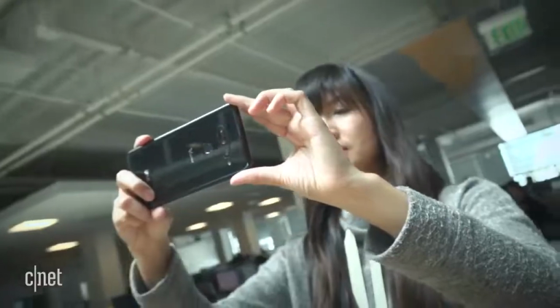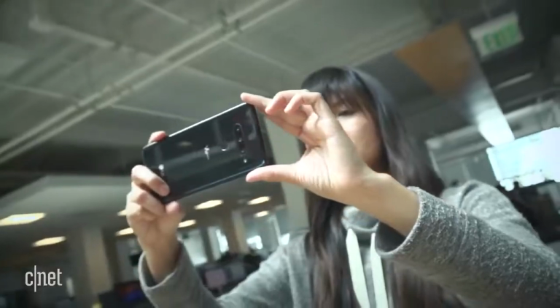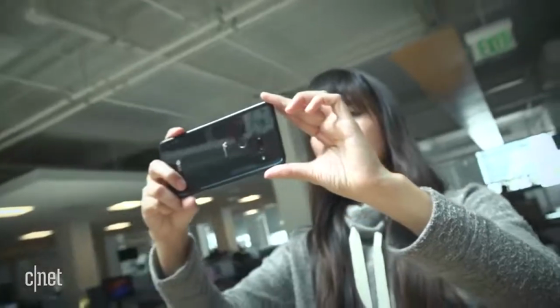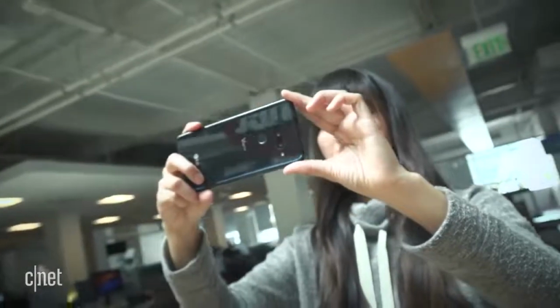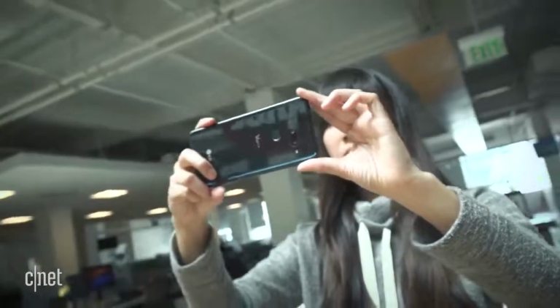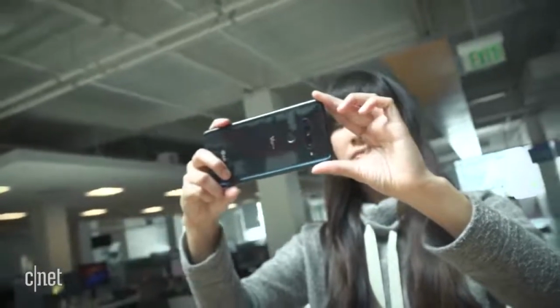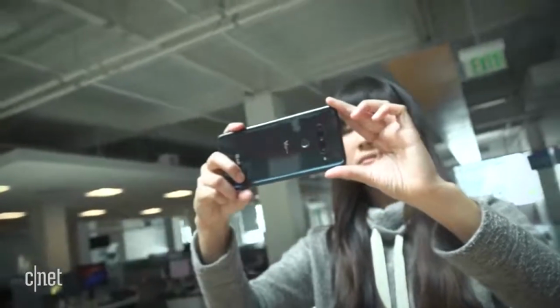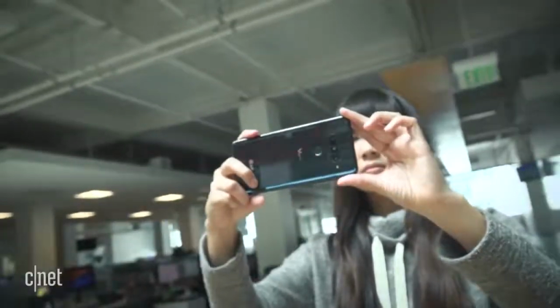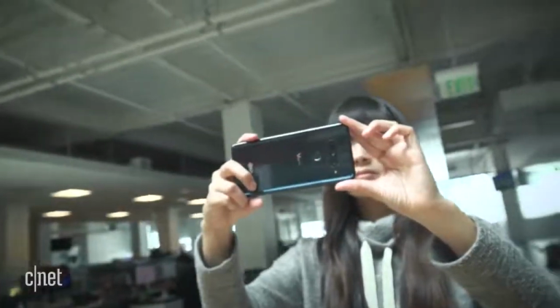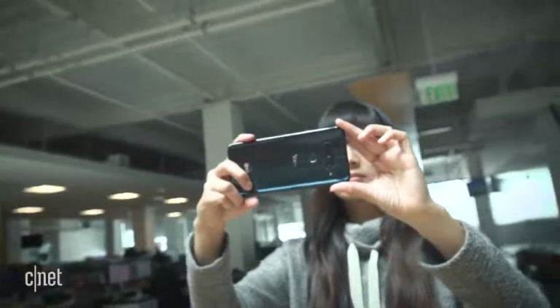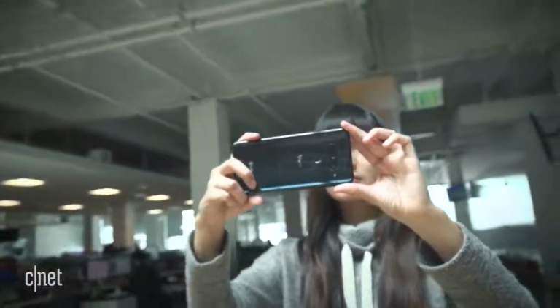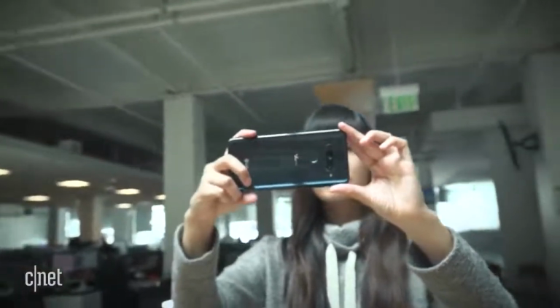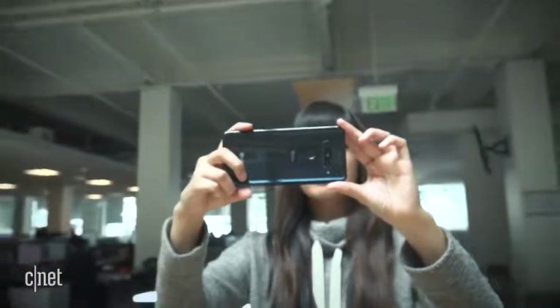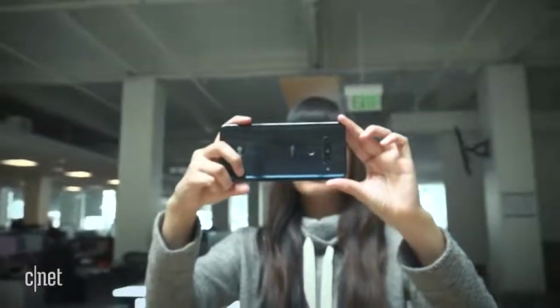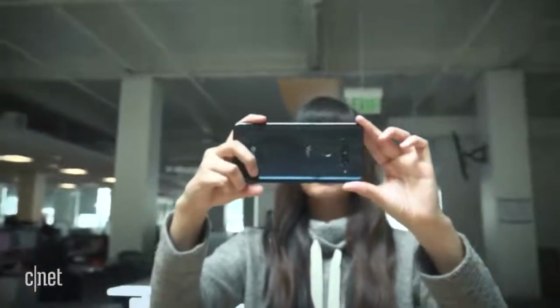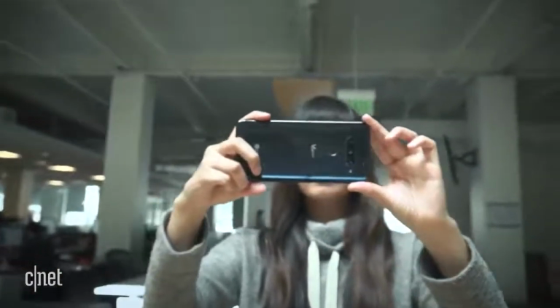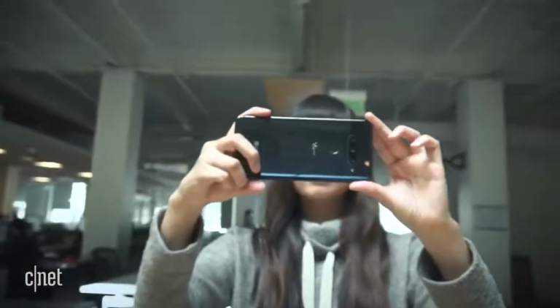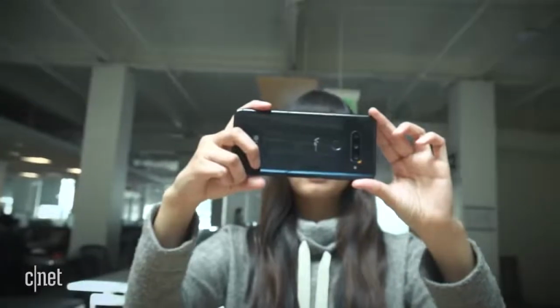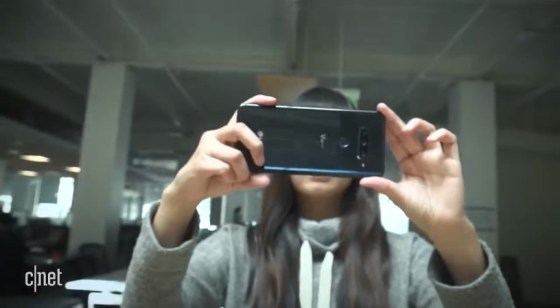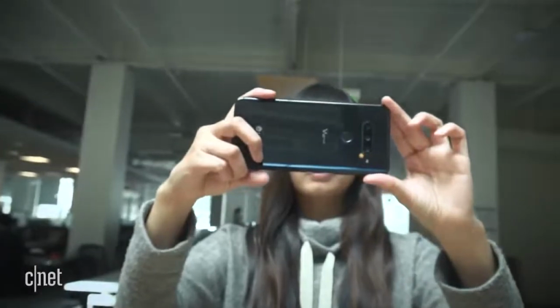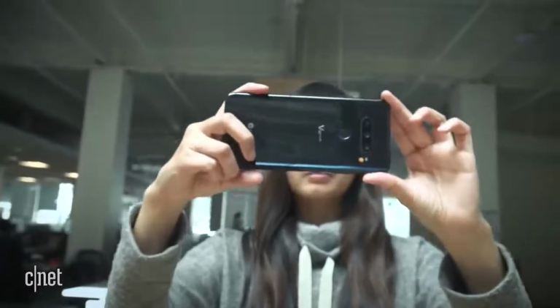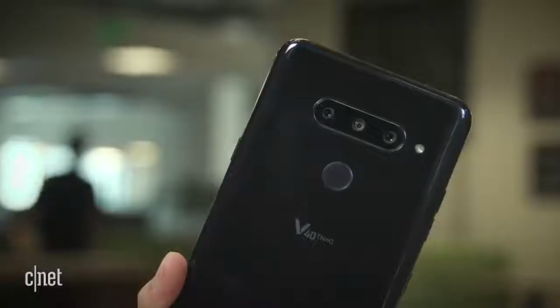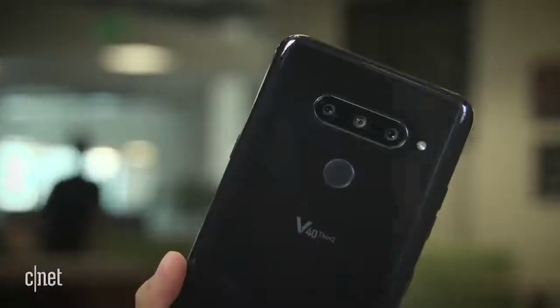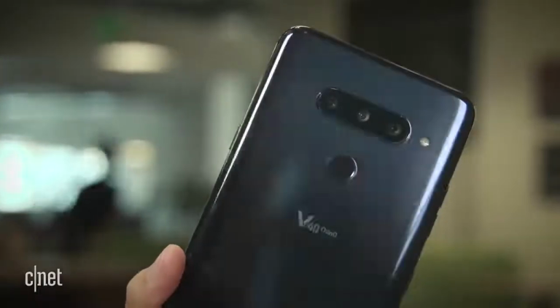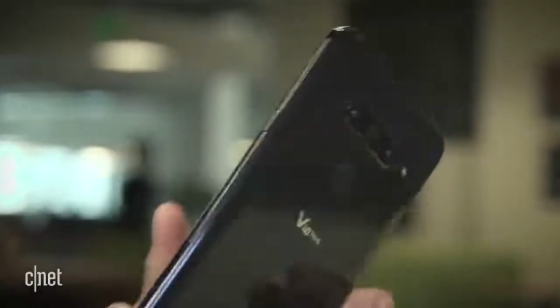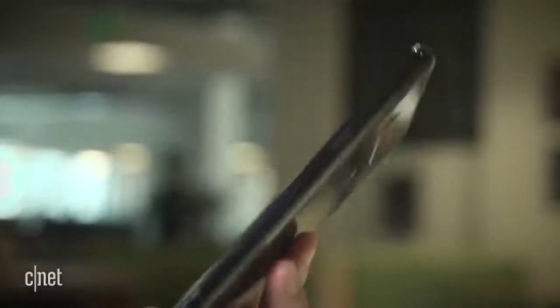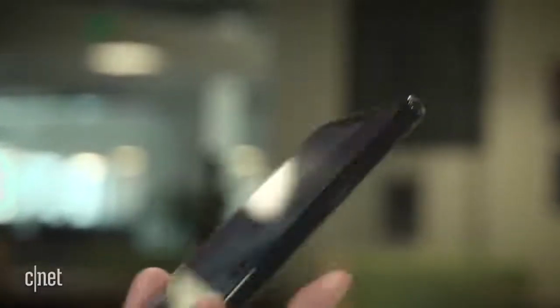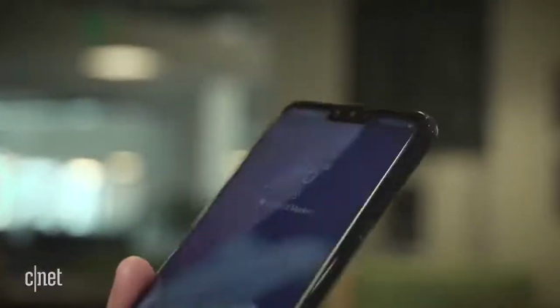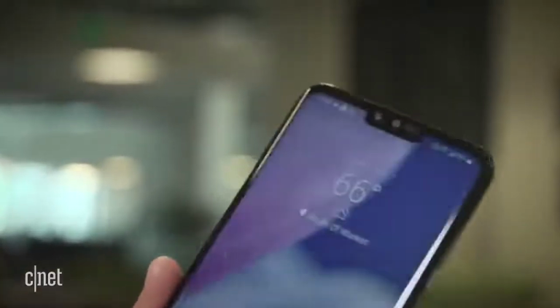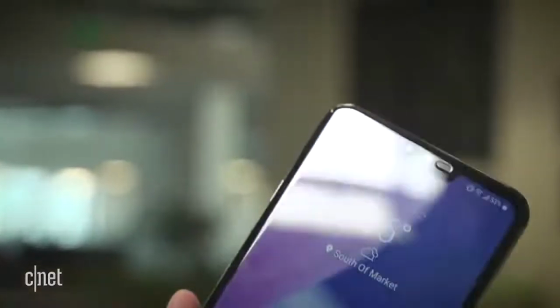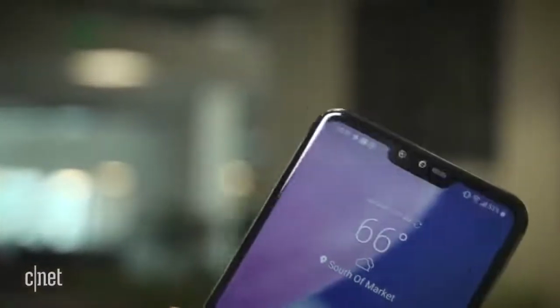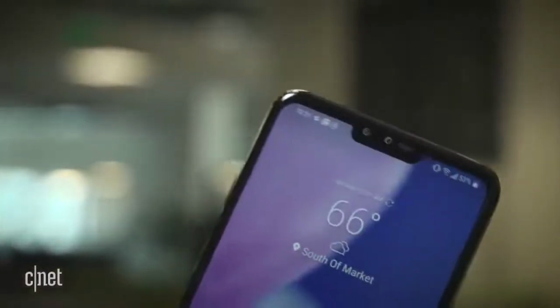Right away, you'll notice that the most eye-catching thing about the V40 is that it has a total of five cameras — three rear-facing cameras and two front-facing cameras.